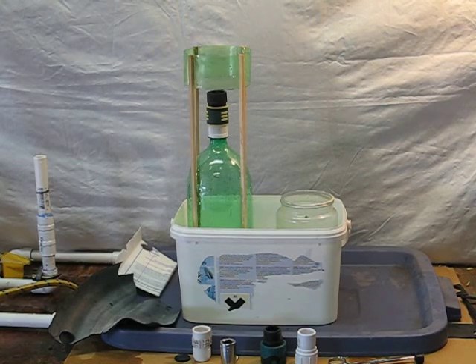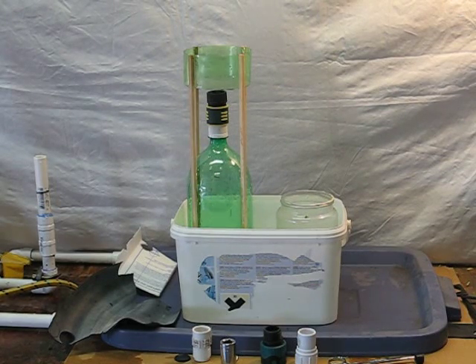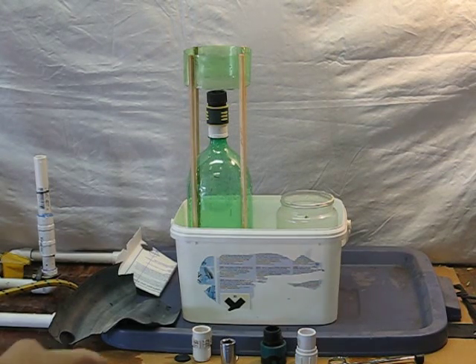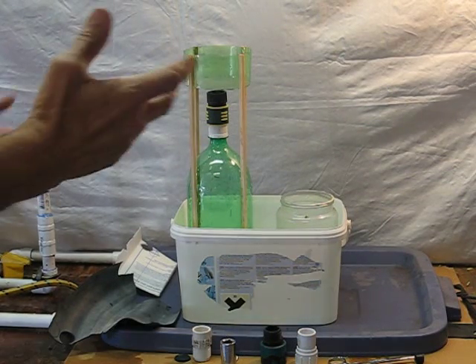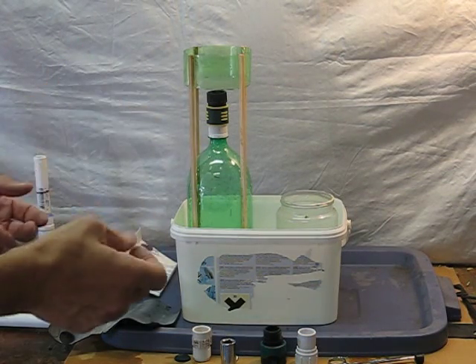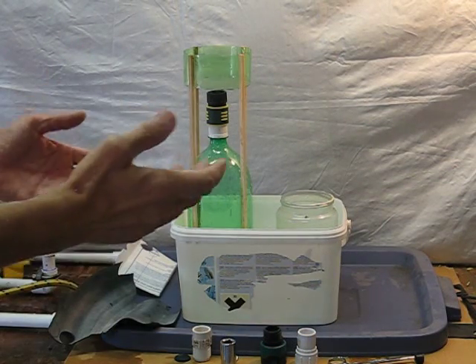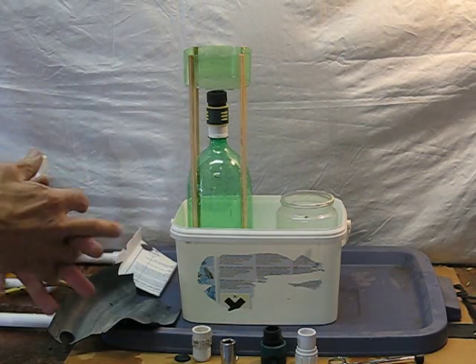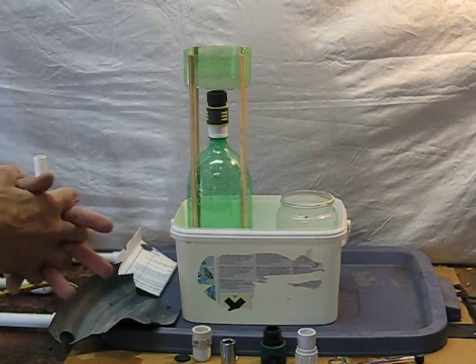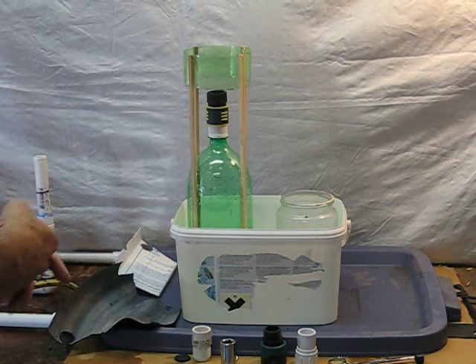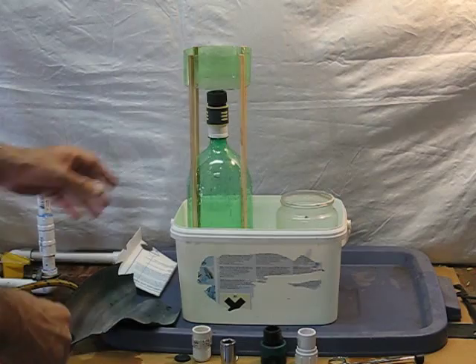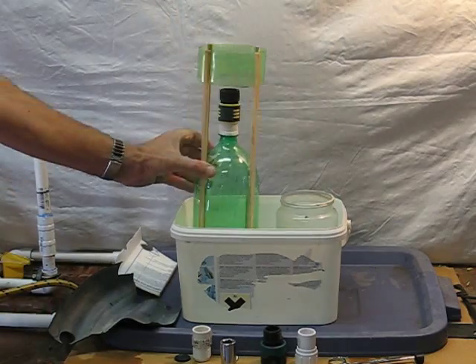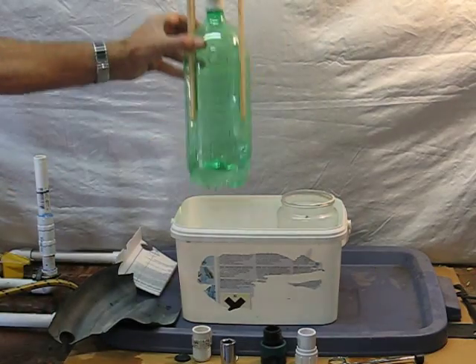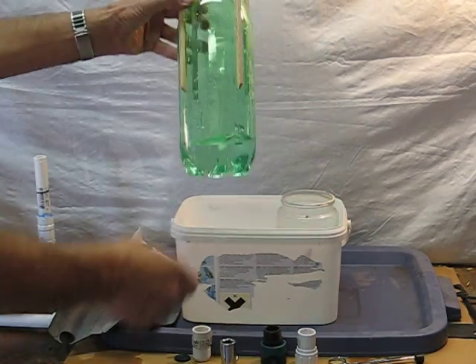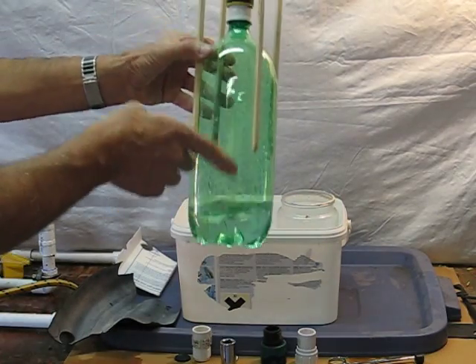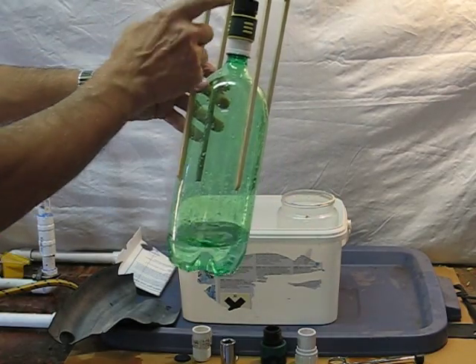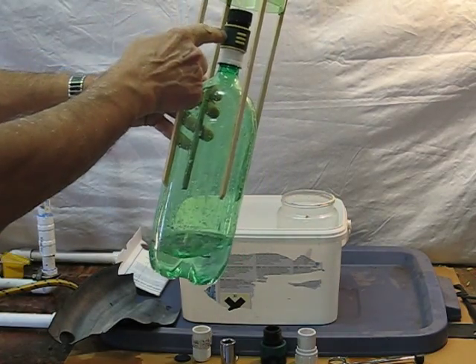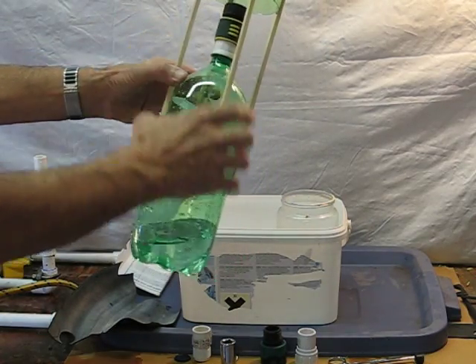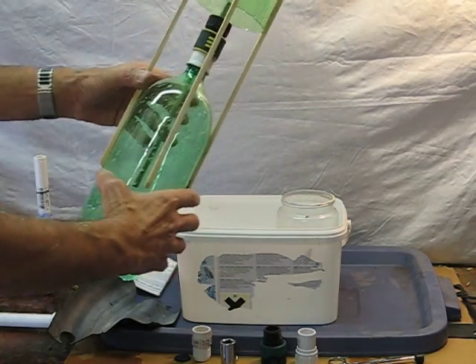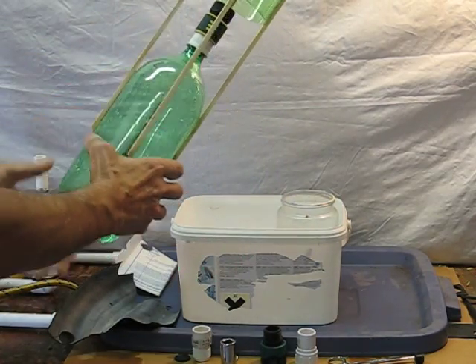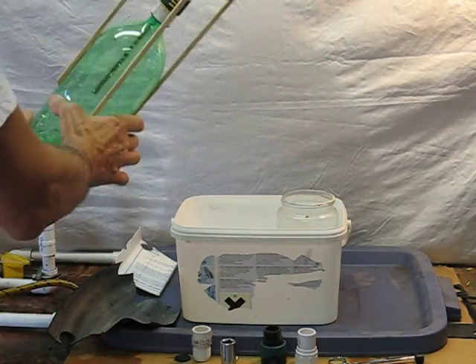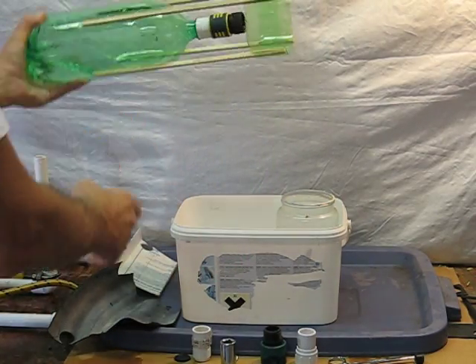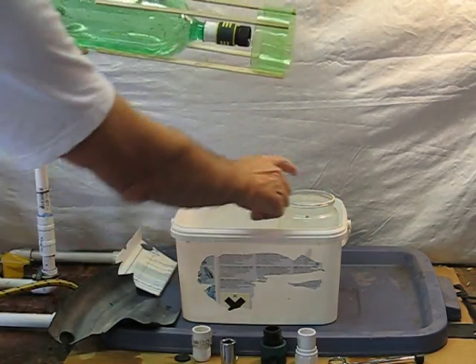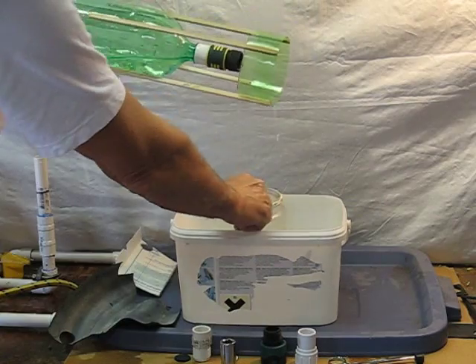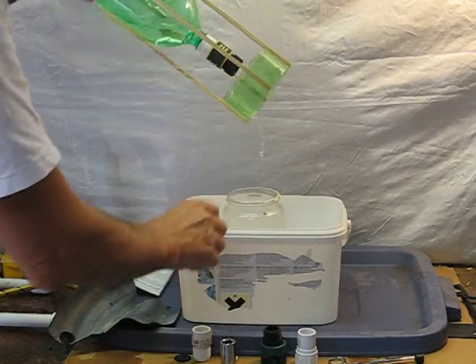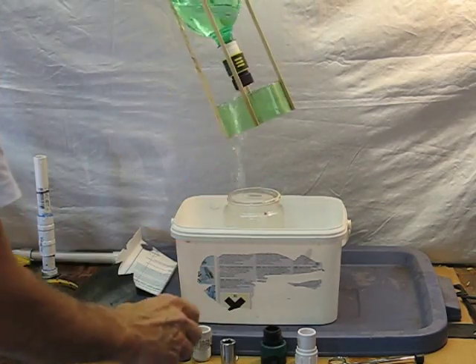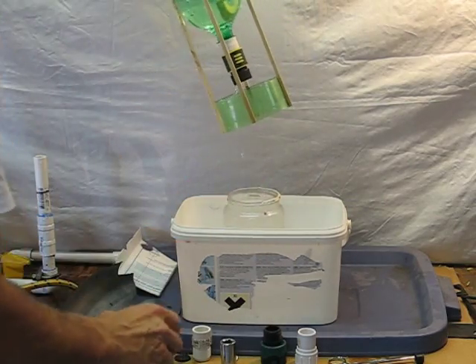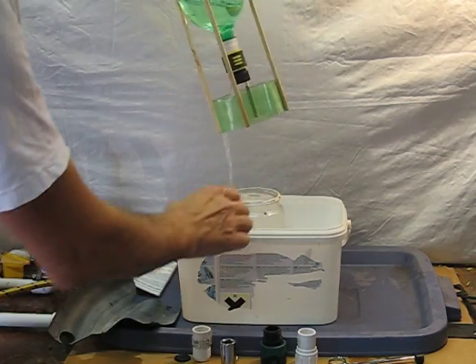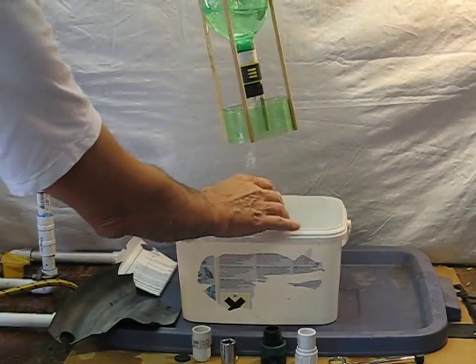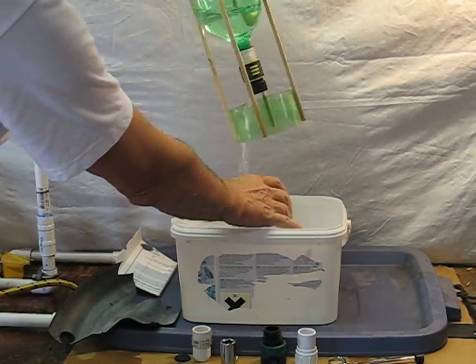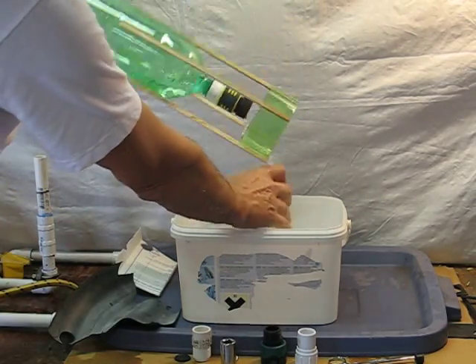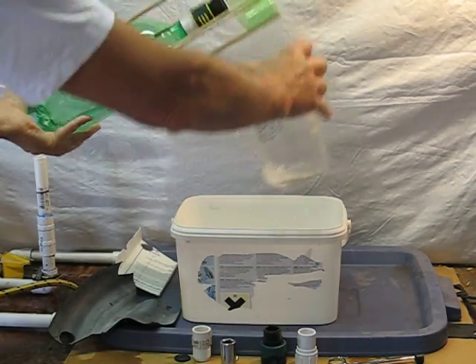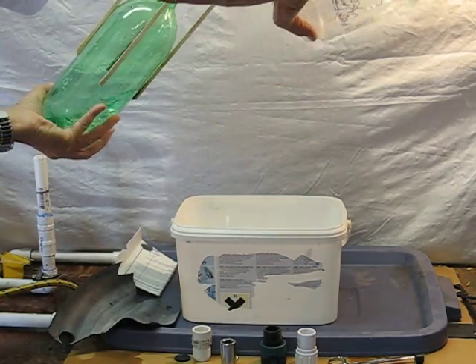Here's how to make a one-way, non-return valve for a Gardena fitting — for a water rocket with the Gardena fitting. Here's the trouble with Gardena fittings: water gushes out, as you can see.